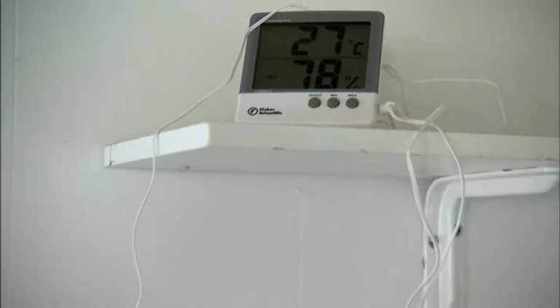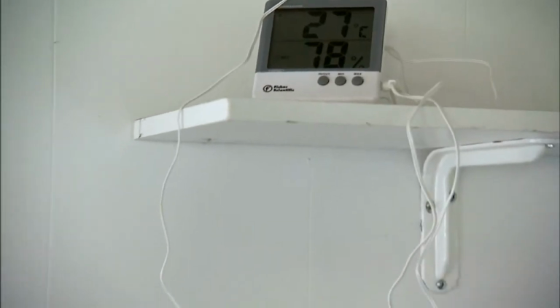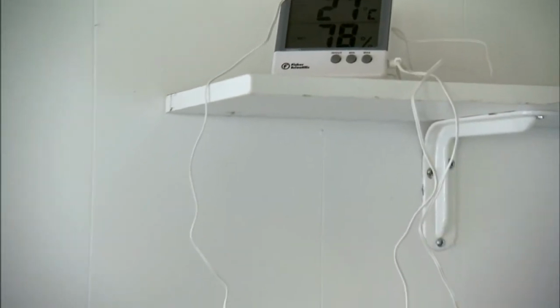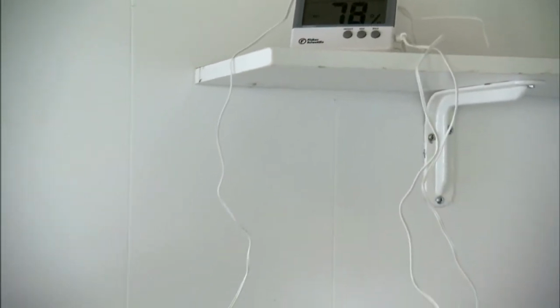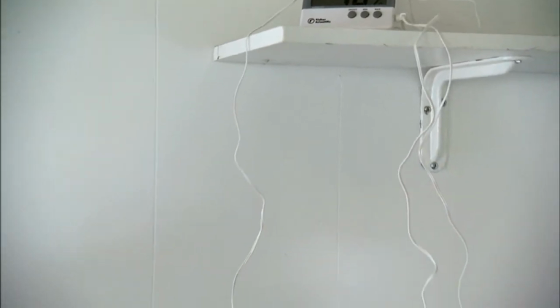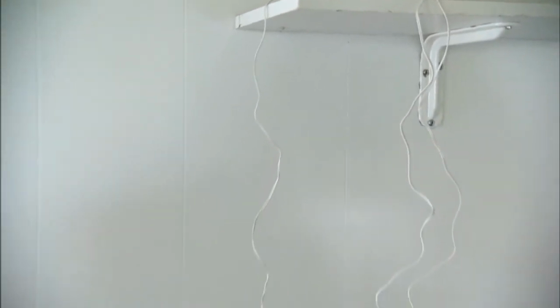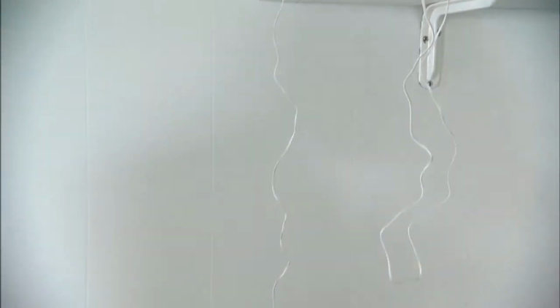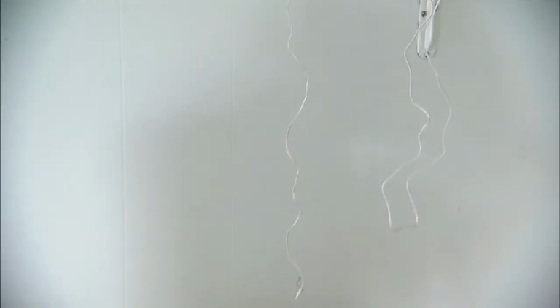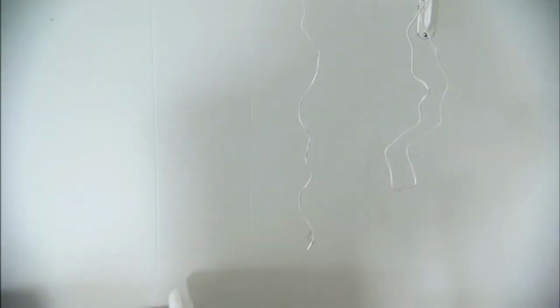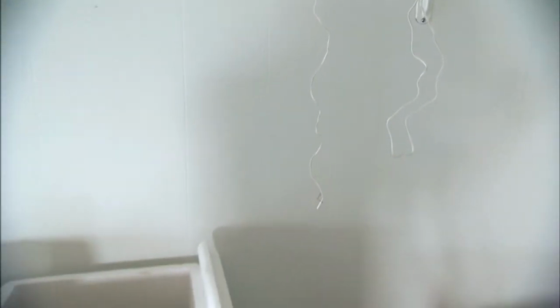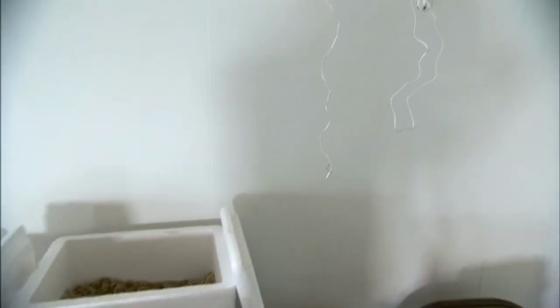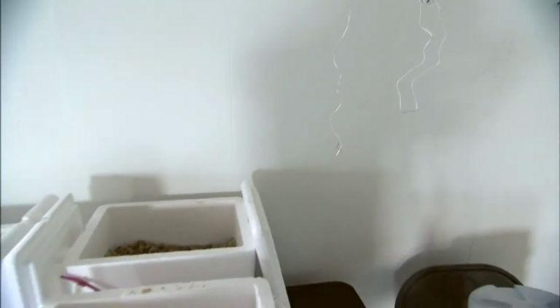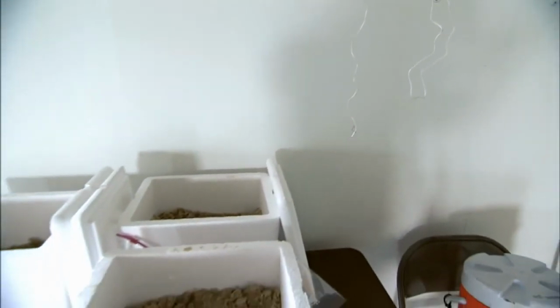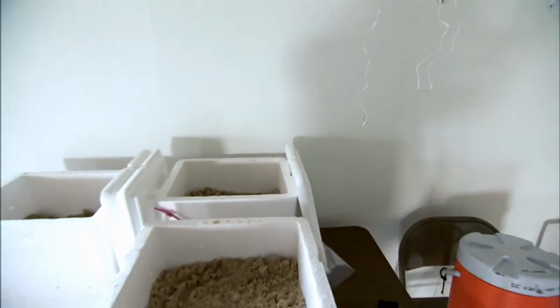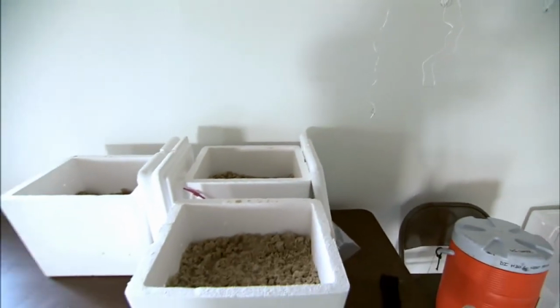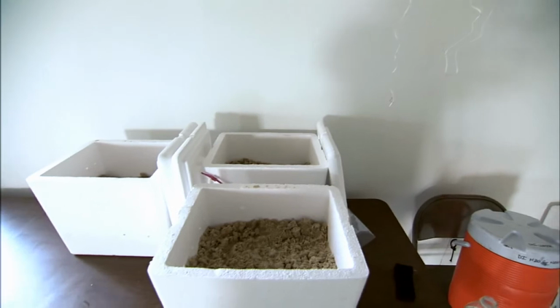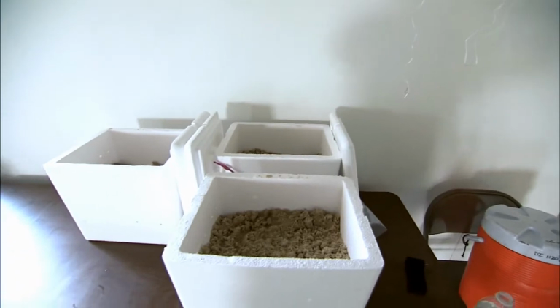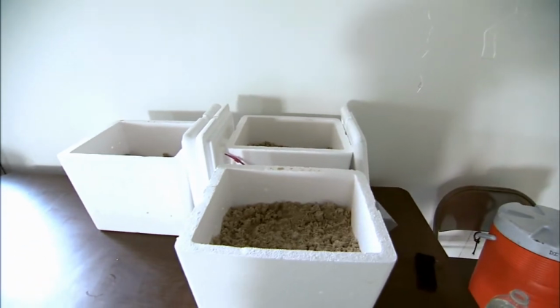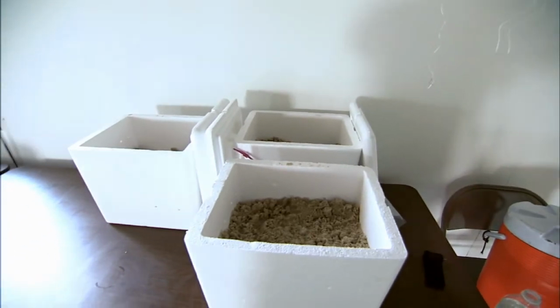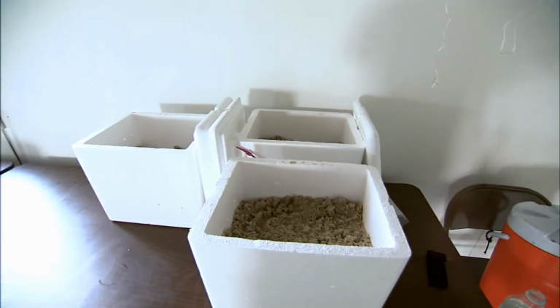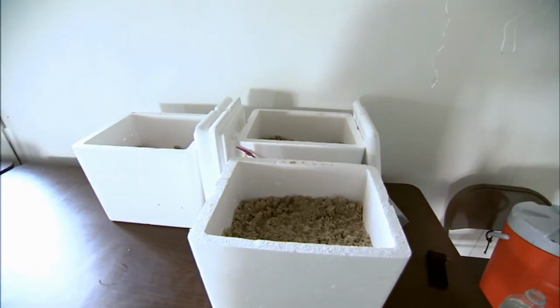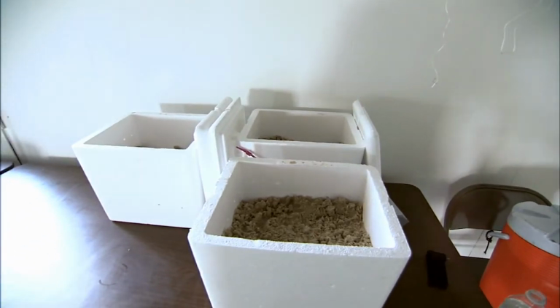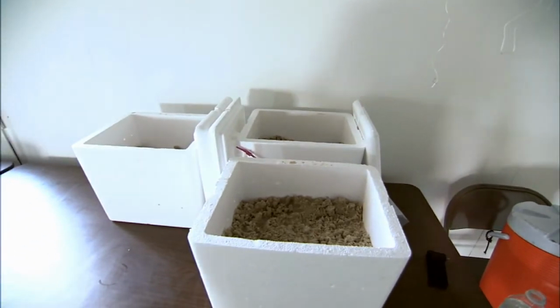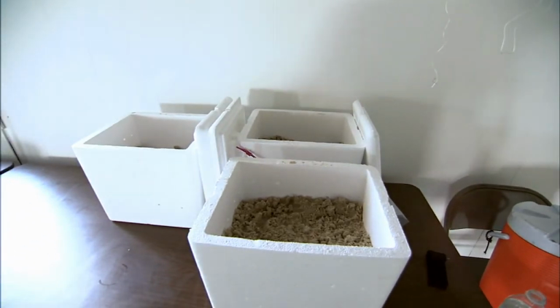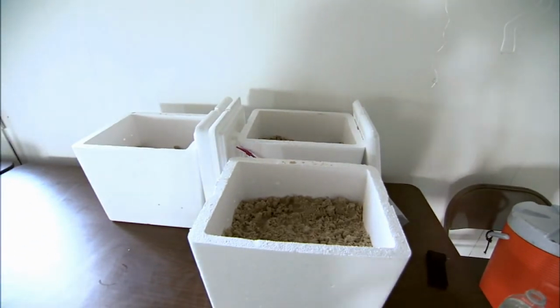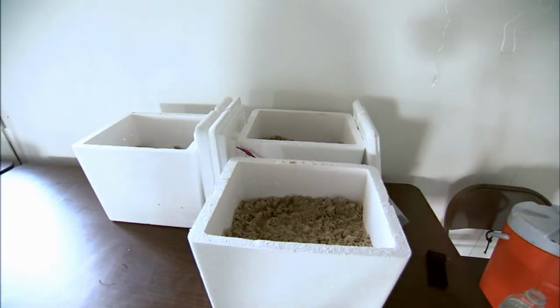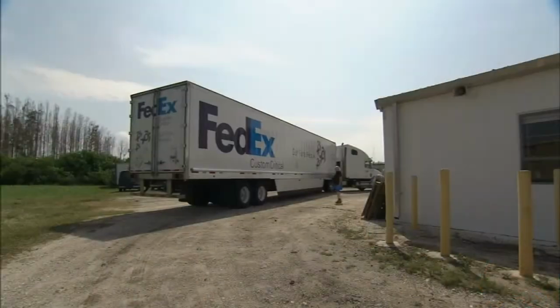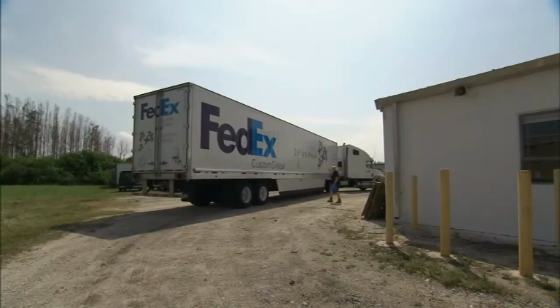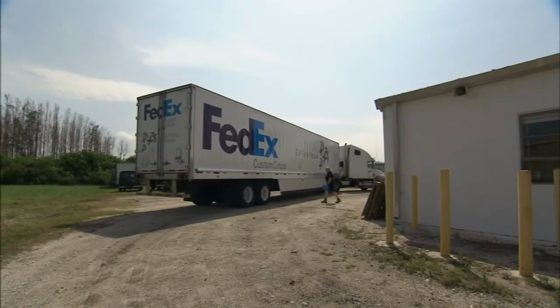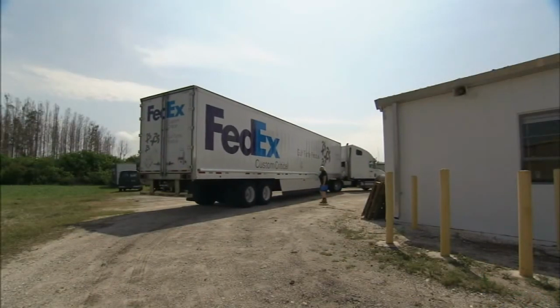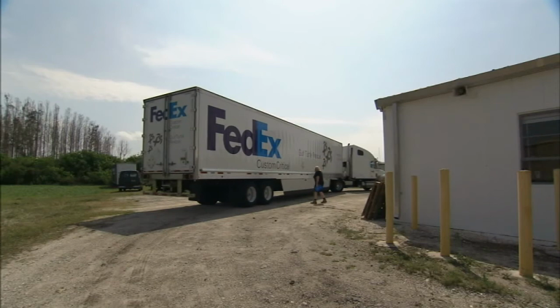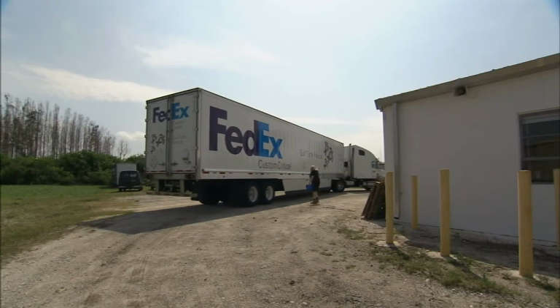Each egg is taken carefully by hand from a nest as it is excavated. The eggs are placed into styrofoam boxes and then taken by FedEx on special trucks to Kennedy.